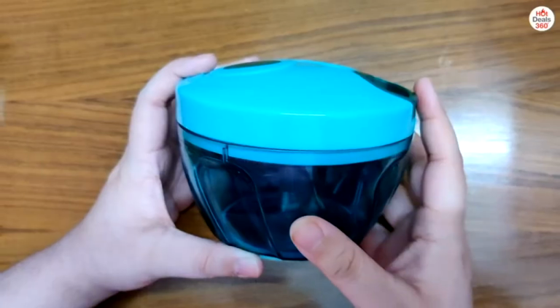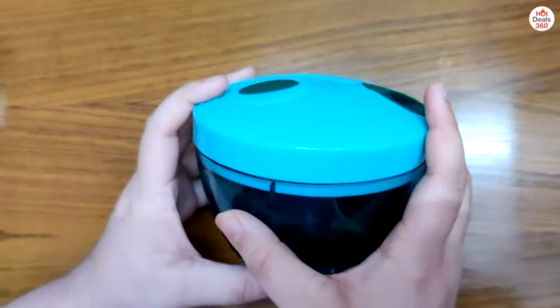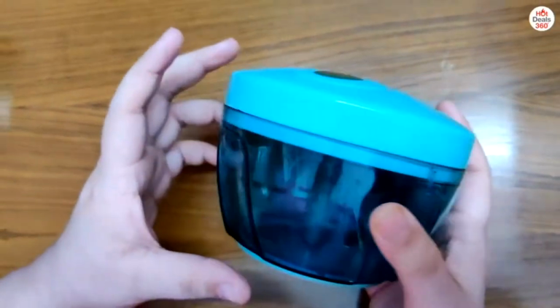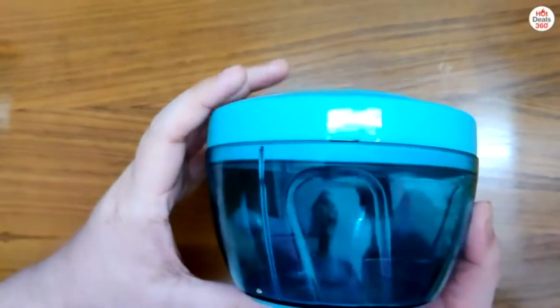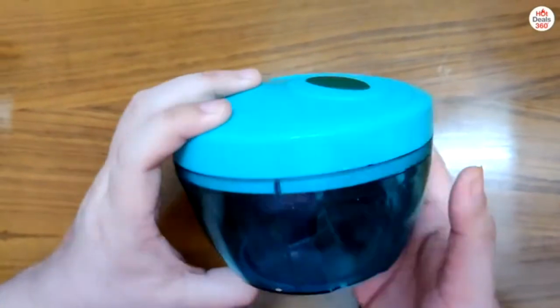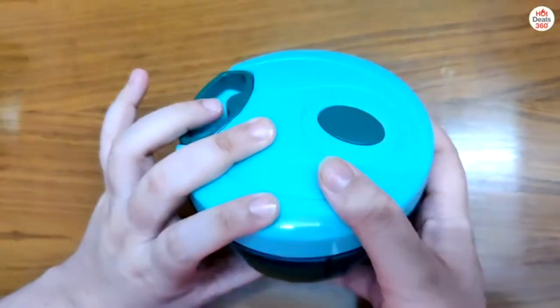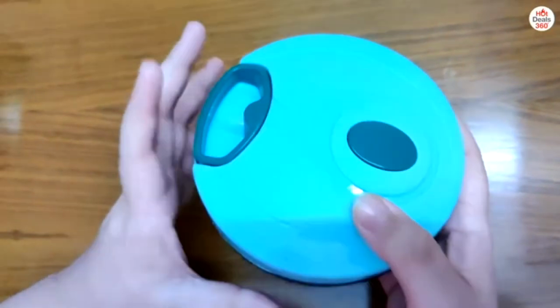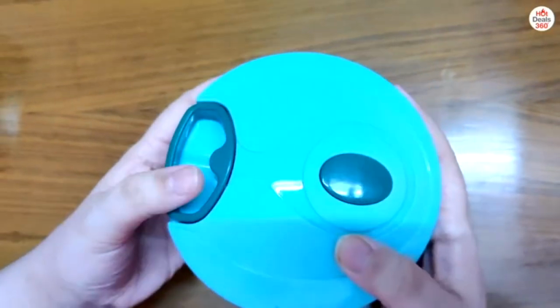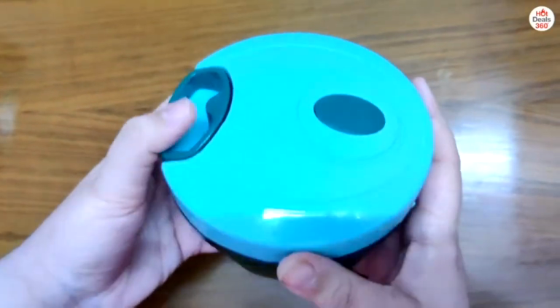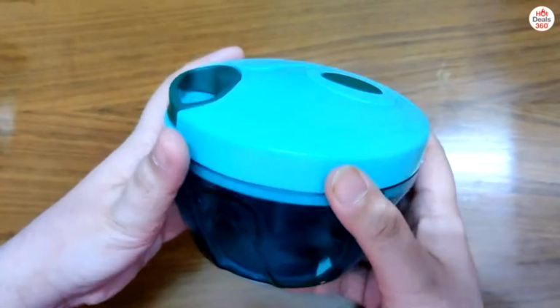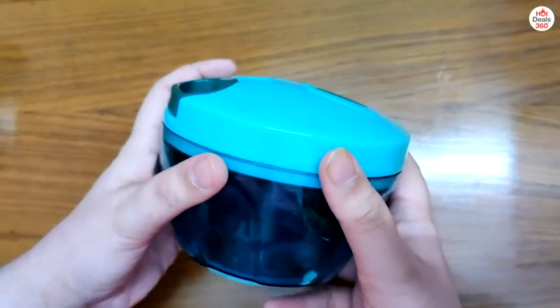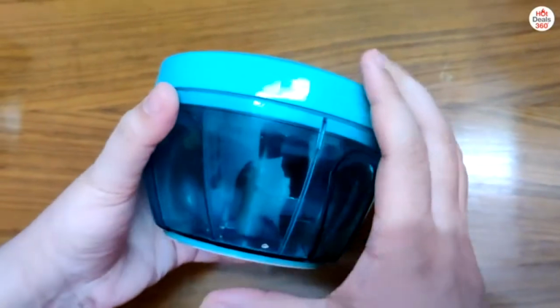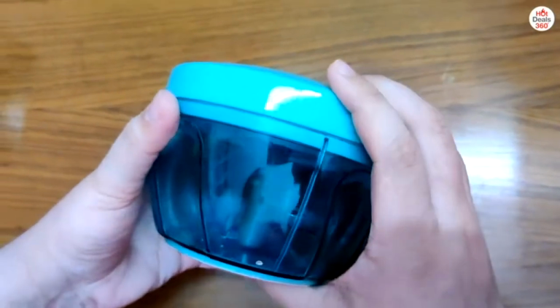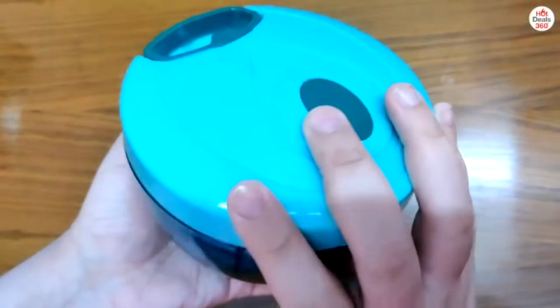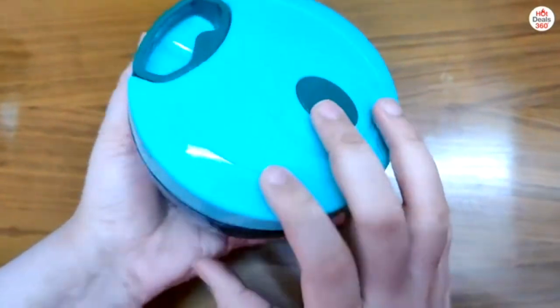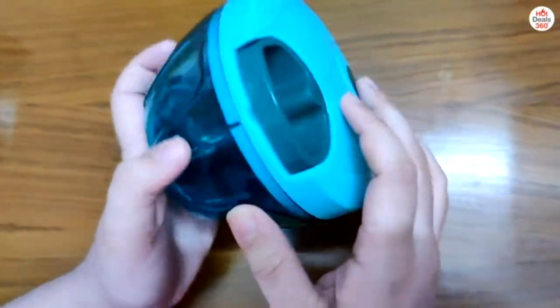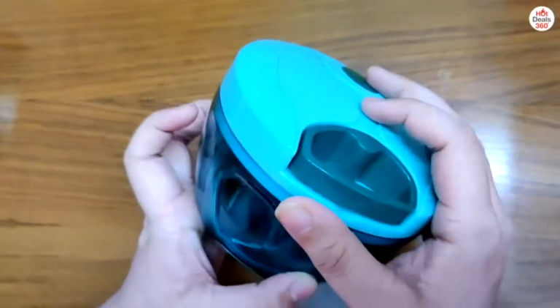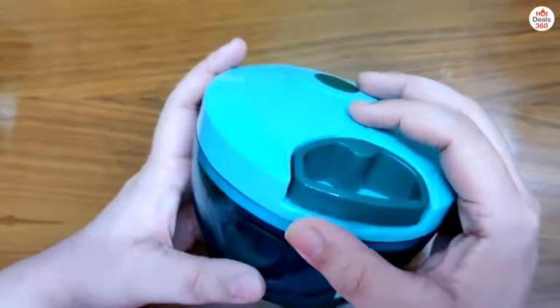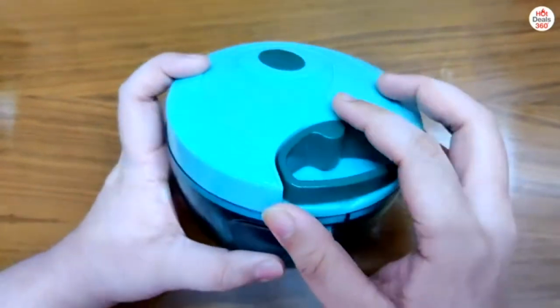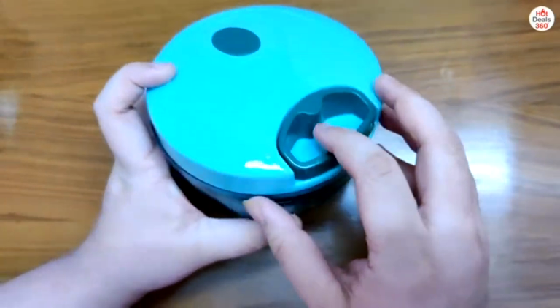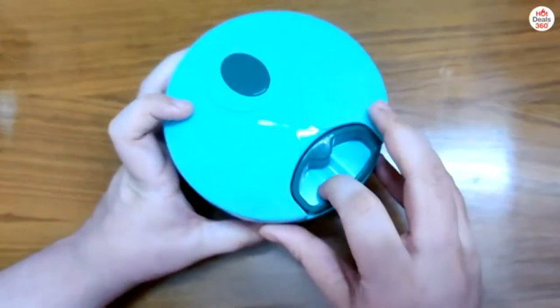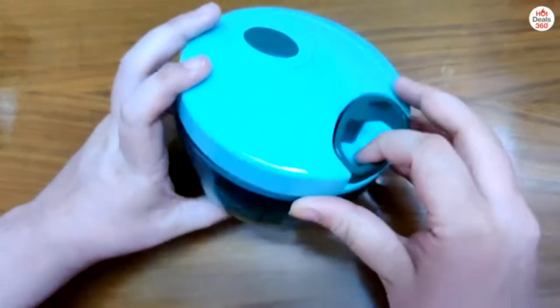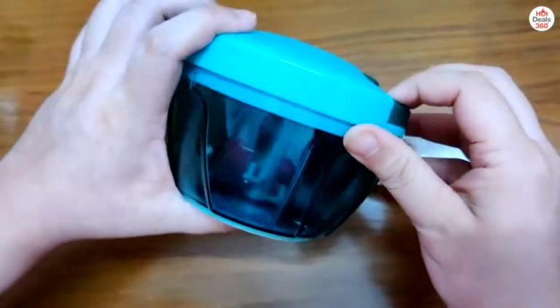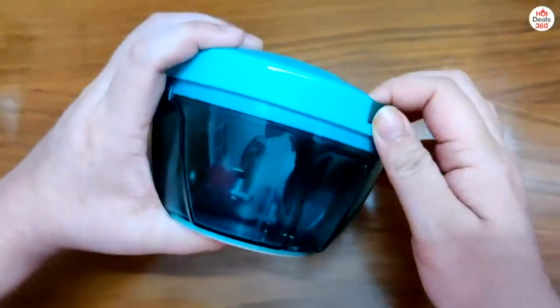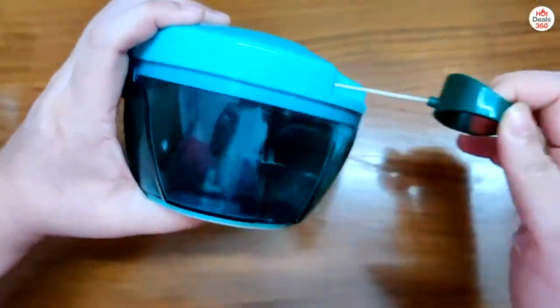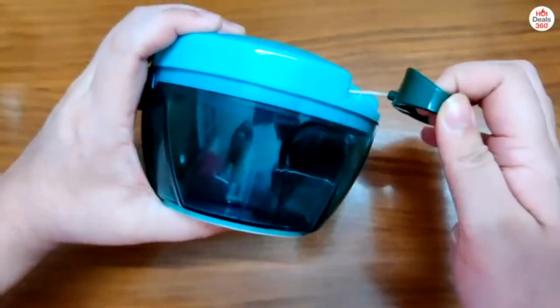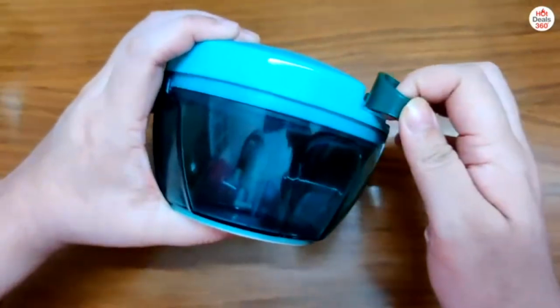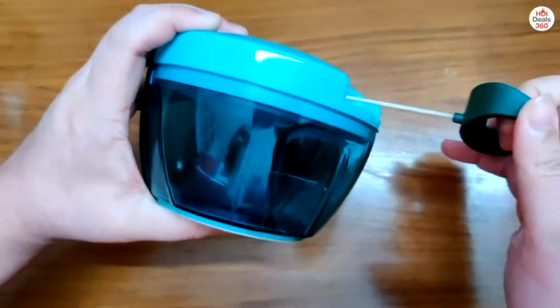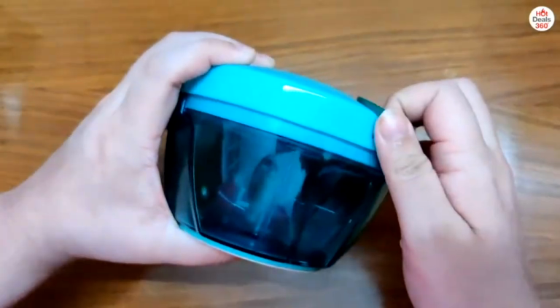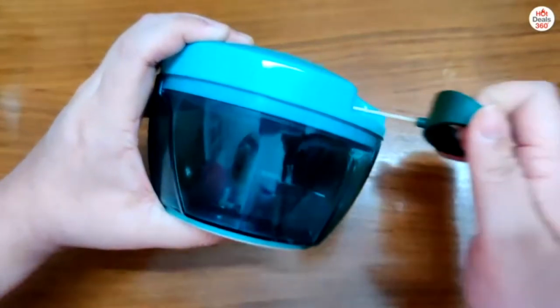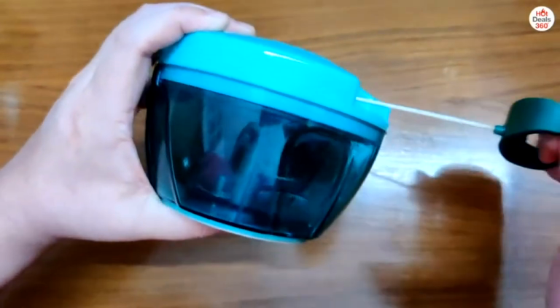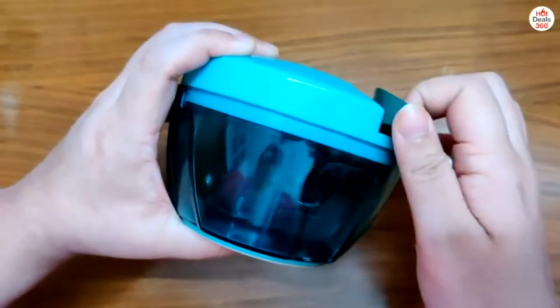Let's talk about the chopper now. Firstly, the size of the chopper is quite small, so it's actually very handy. The best part about this product is that it's not electrical, so you don't have to worry about chopping vegetables when the electricity is gone.